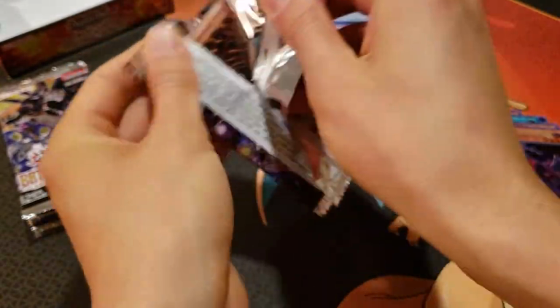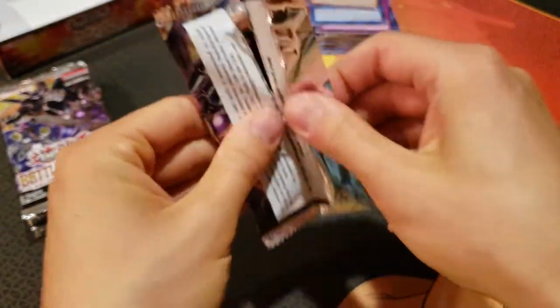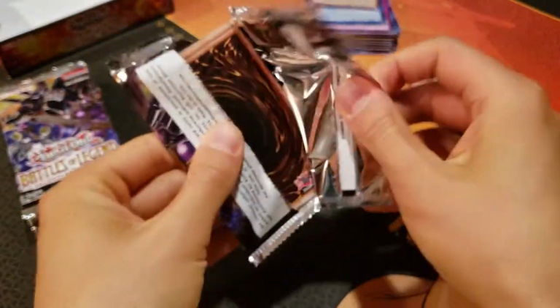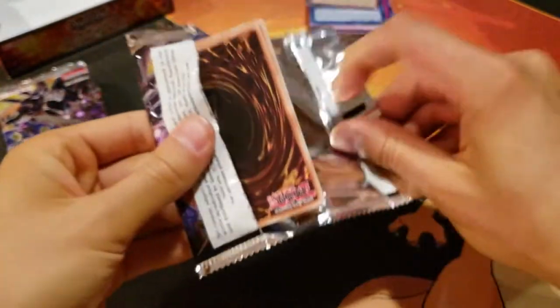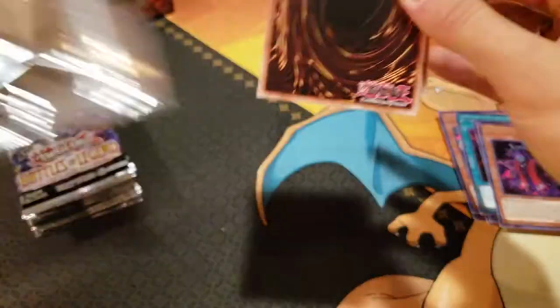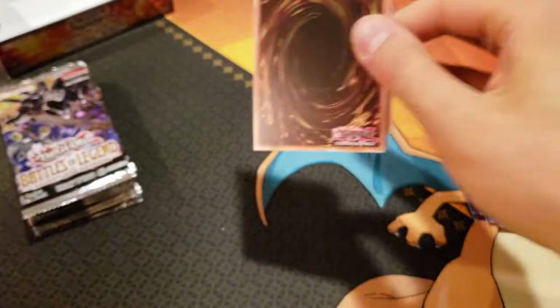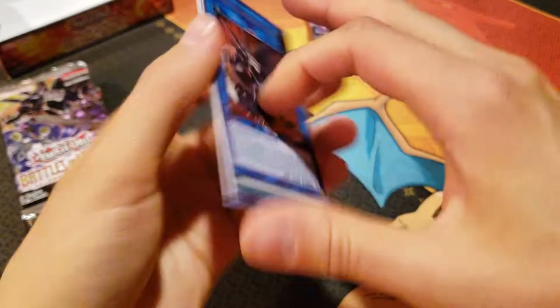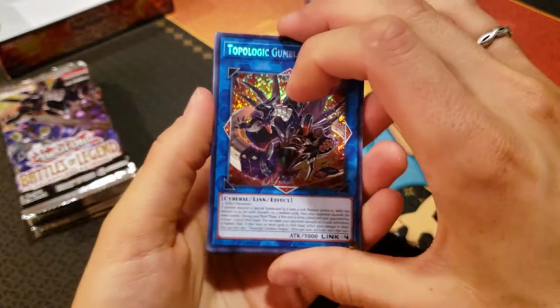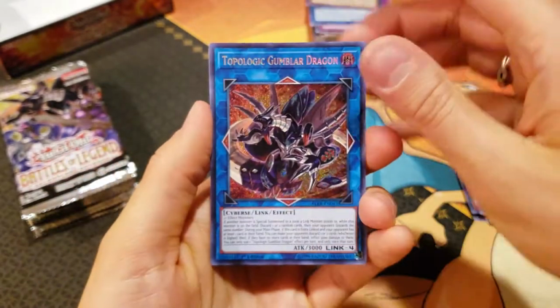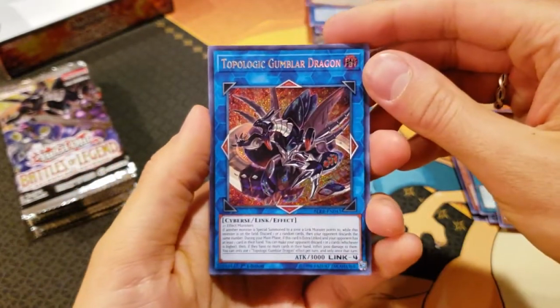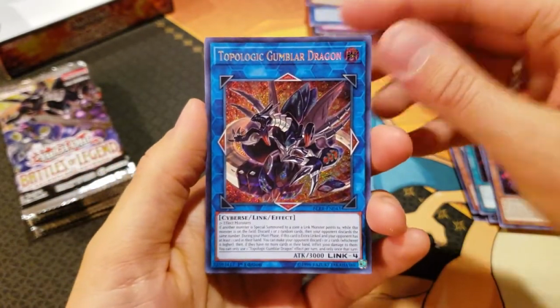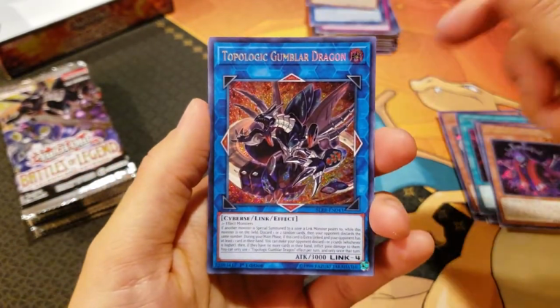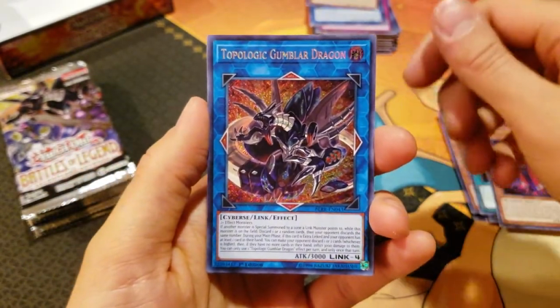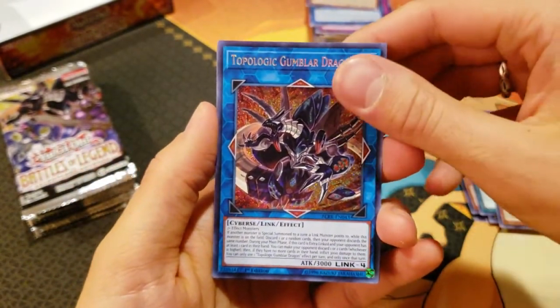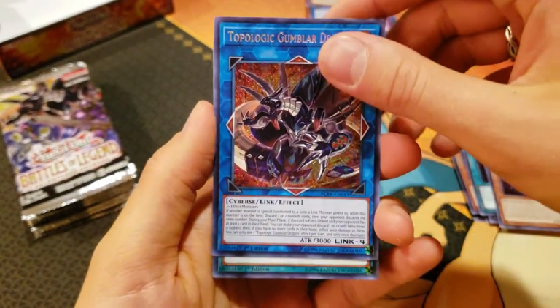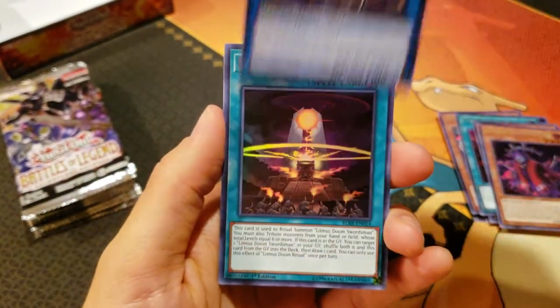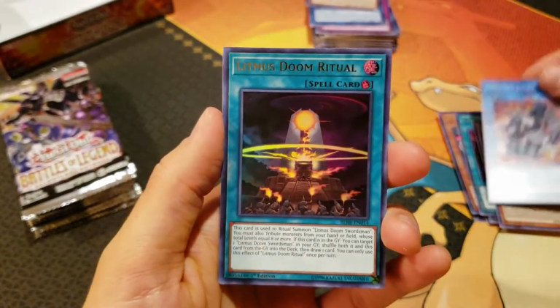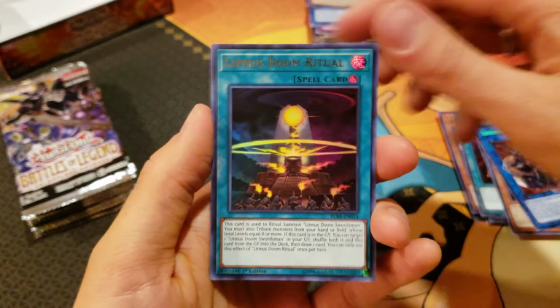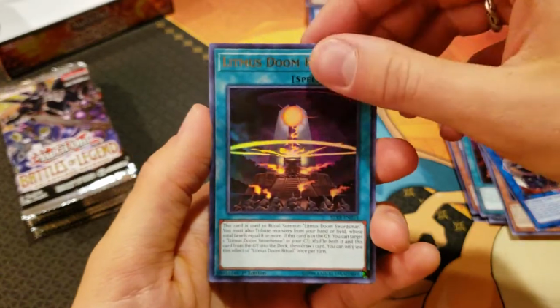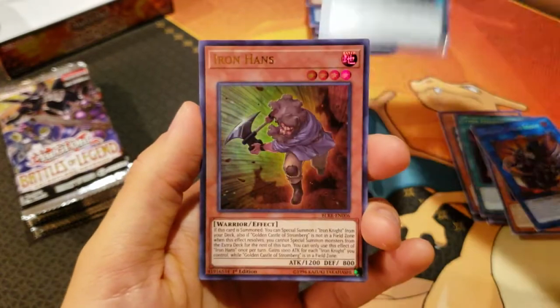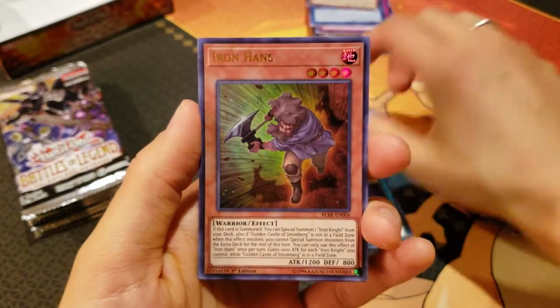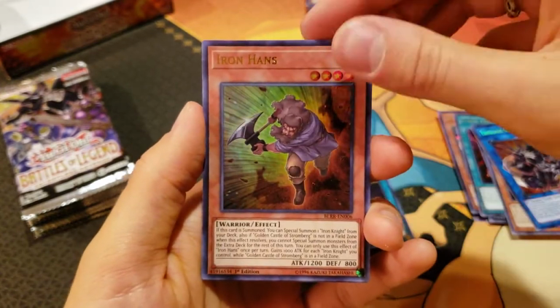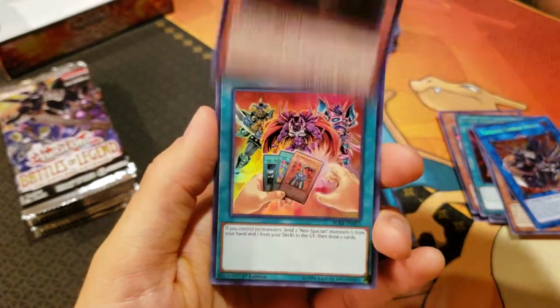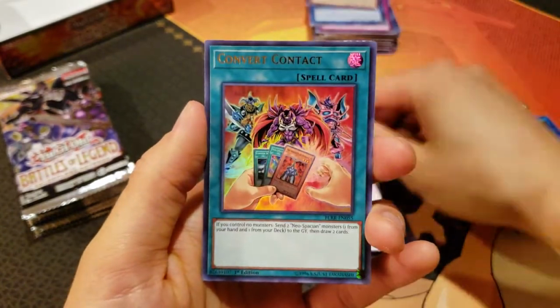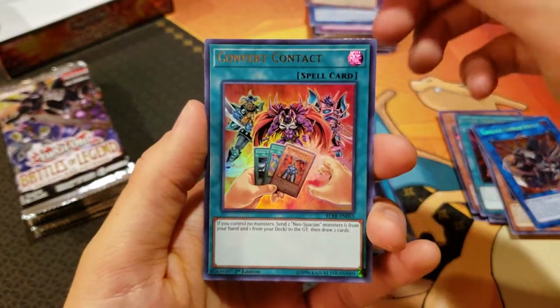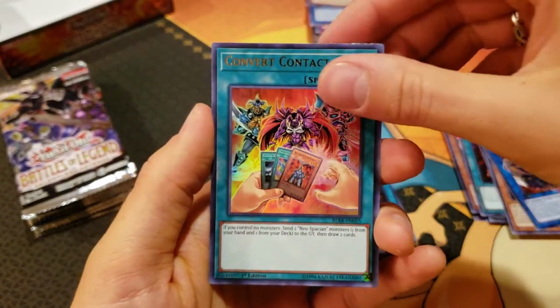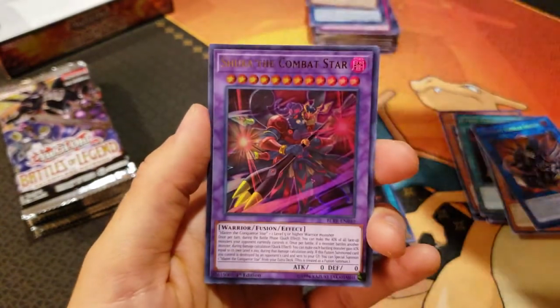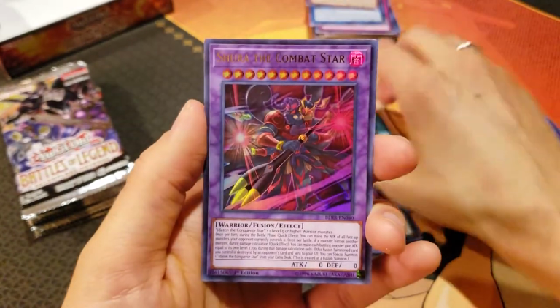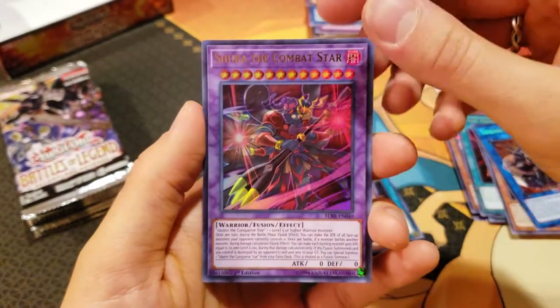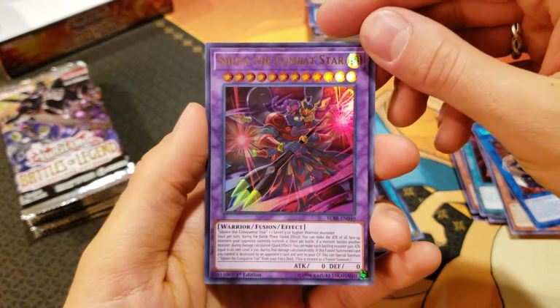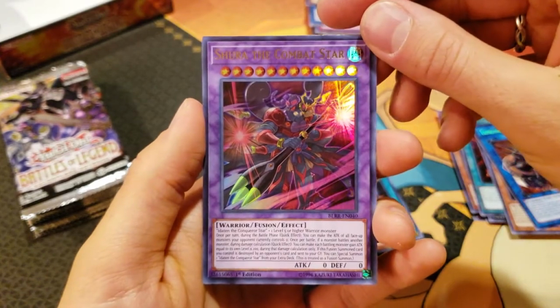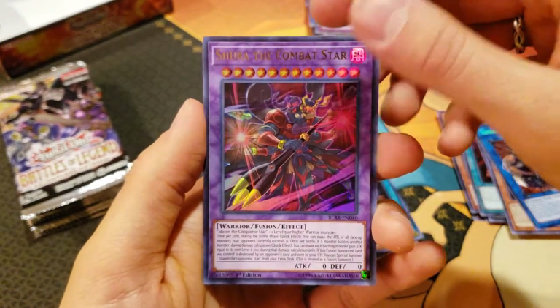There's always that one pack in every booster box. Oh, nice! Topologic Gumblar Dragon — that's like 30 bucks! Litmus Doom Ritual, Iron Hans, Convert Contact, and a Shura the Combat Star. Very cool.